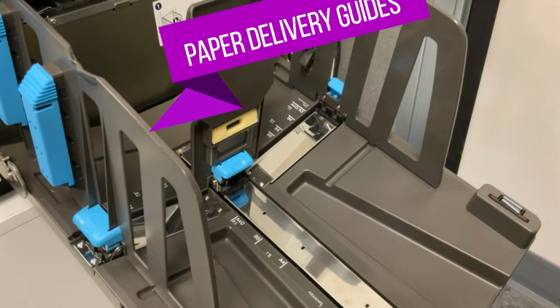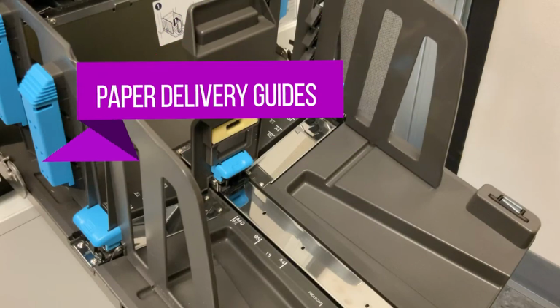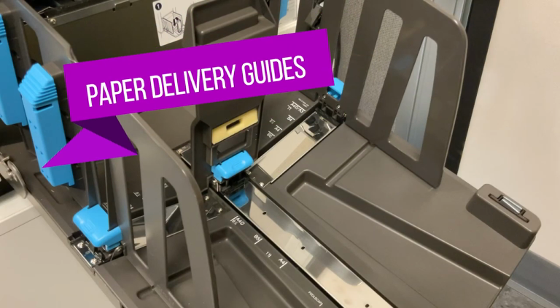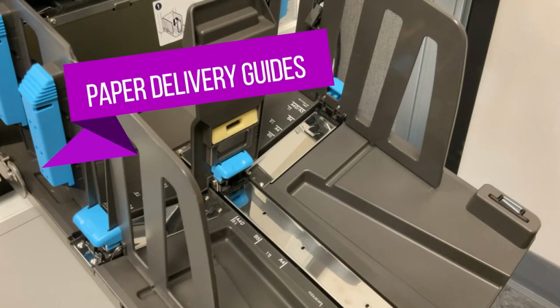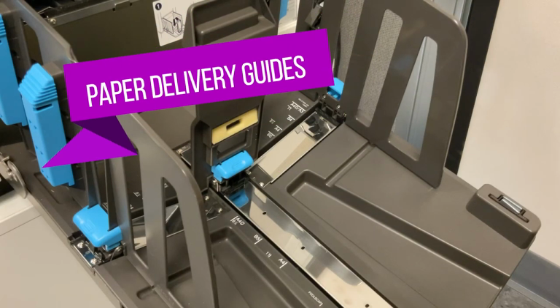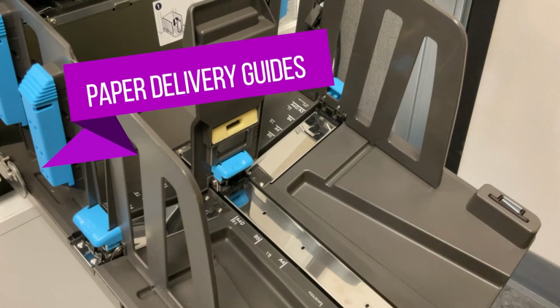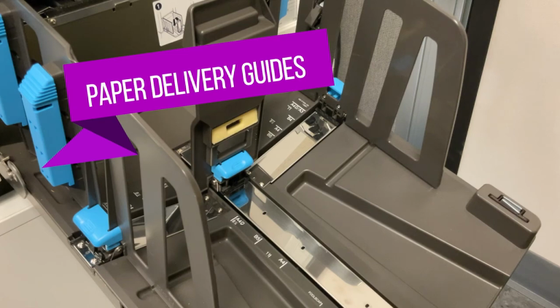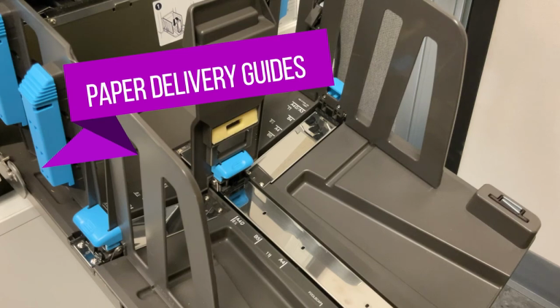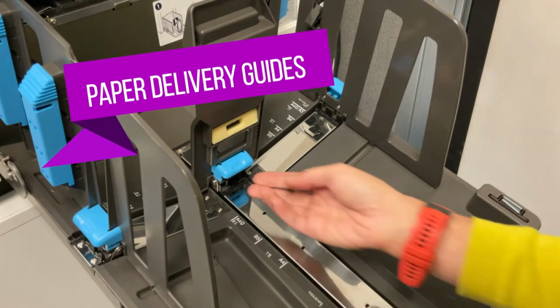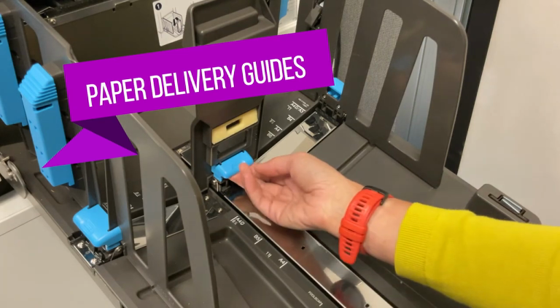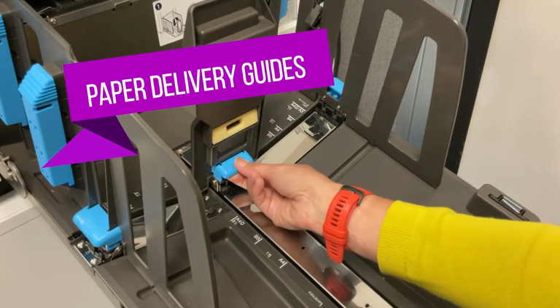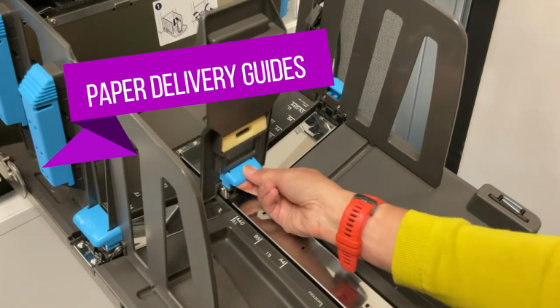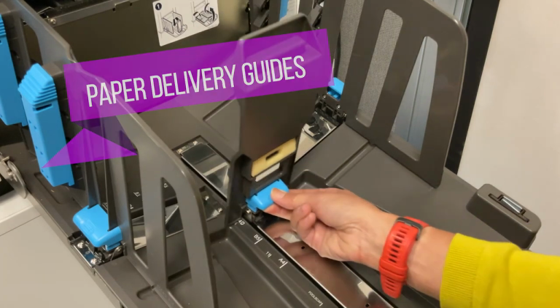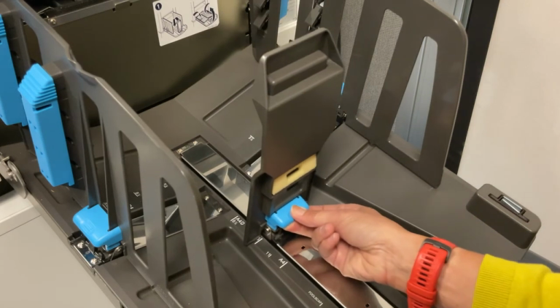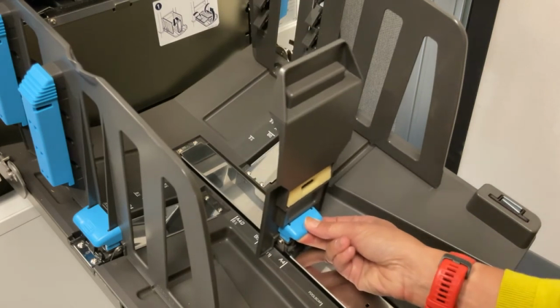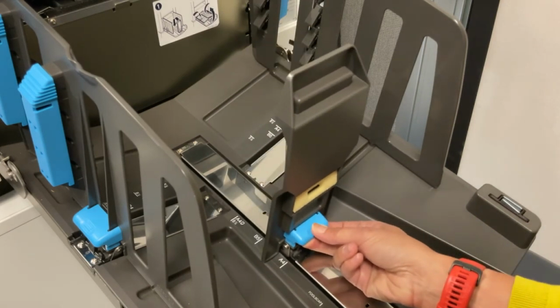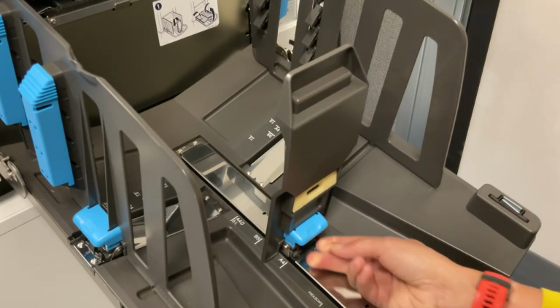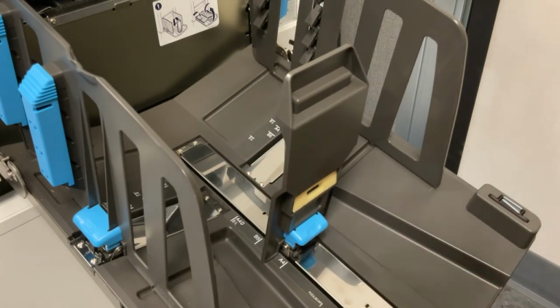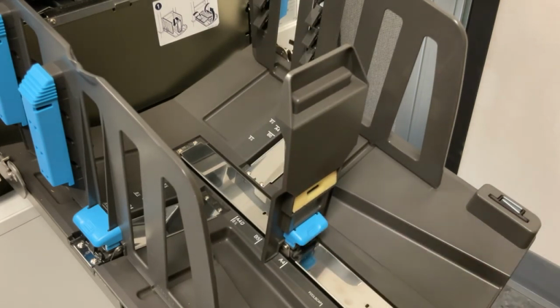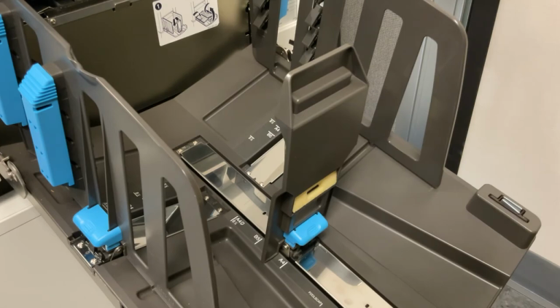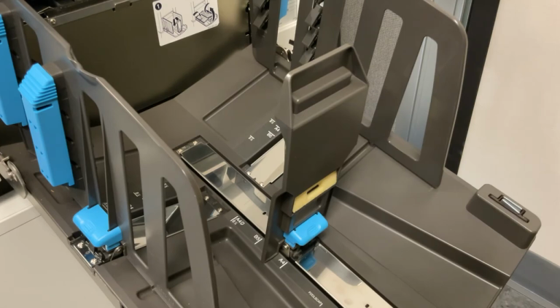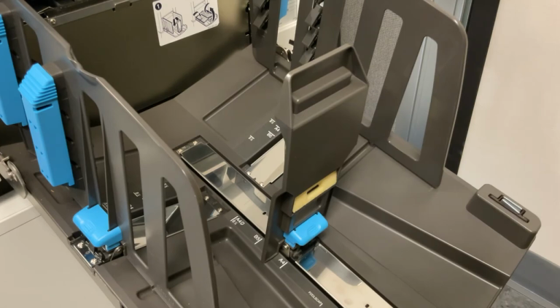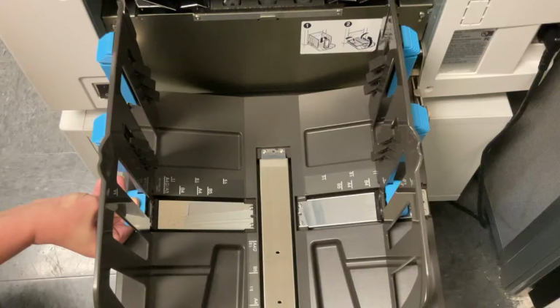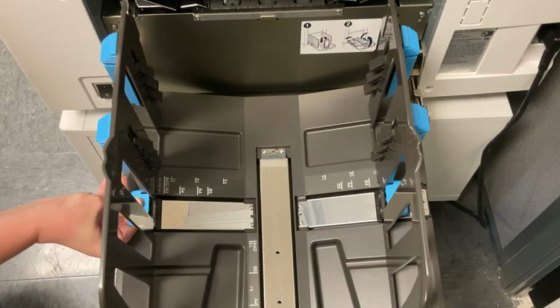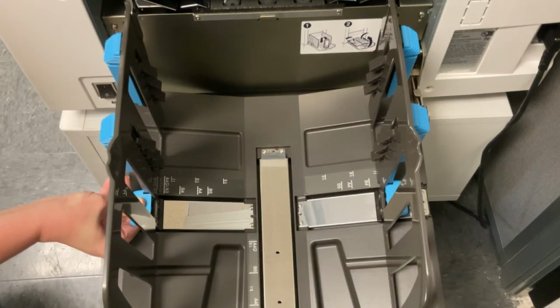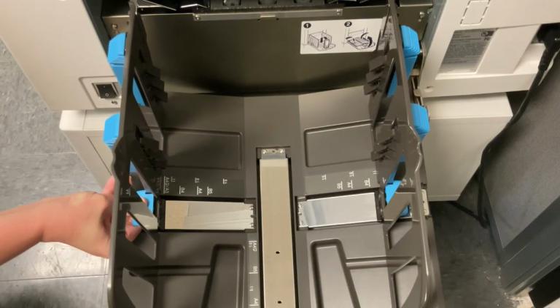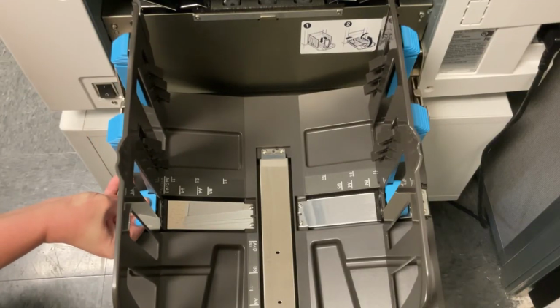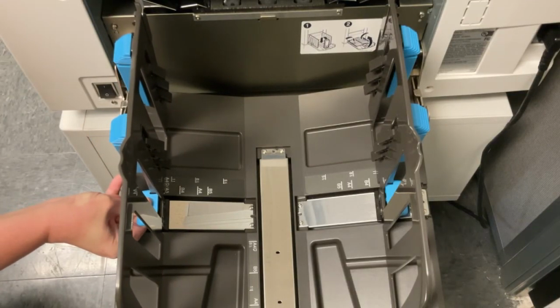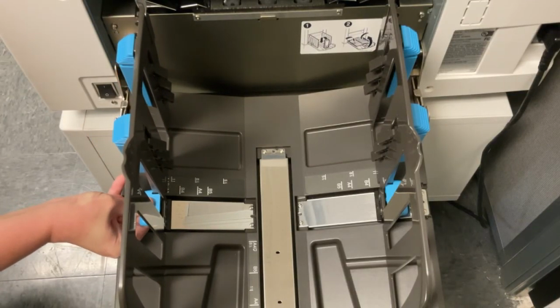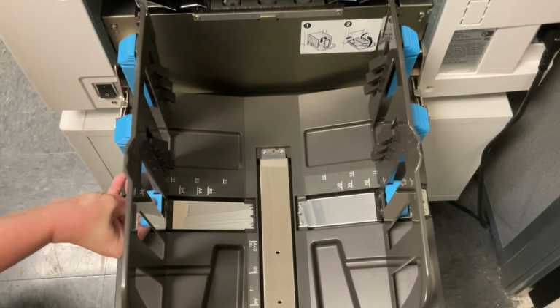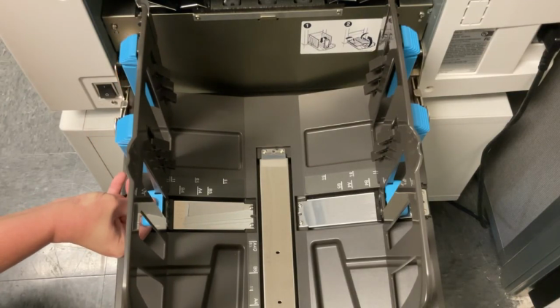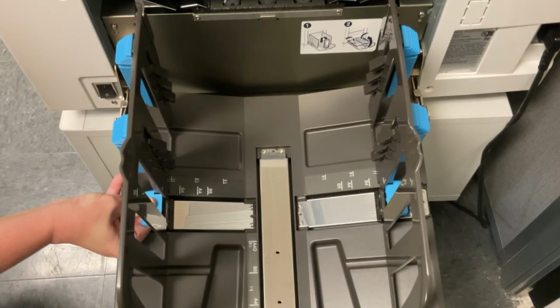The paper delivery area also has paper guides that need to be adjusted based on the size of paper you are using. These guides do not need to be locked and unlocked — they just need to be pushed or pulled into place.